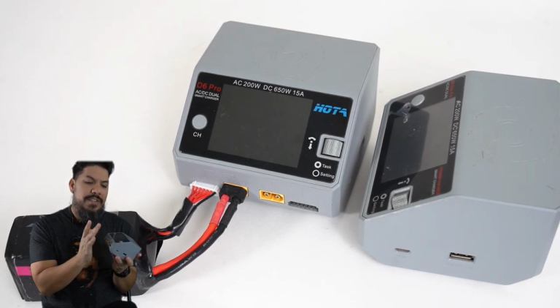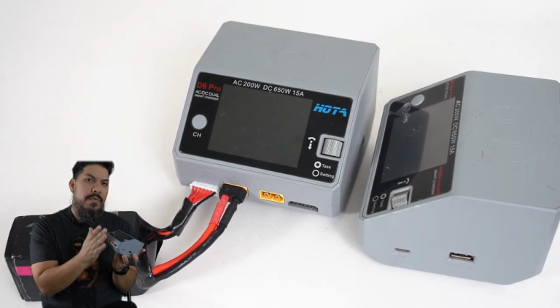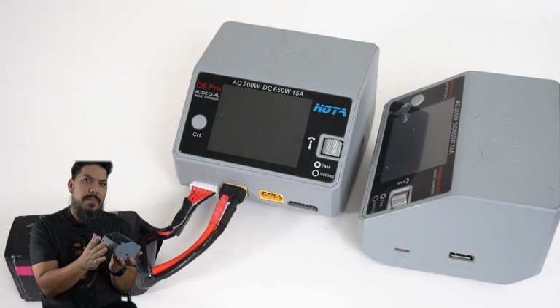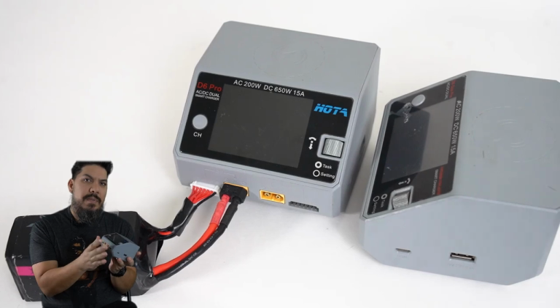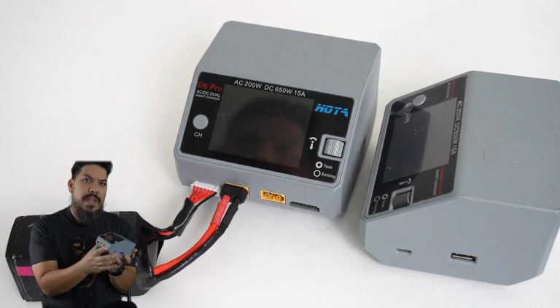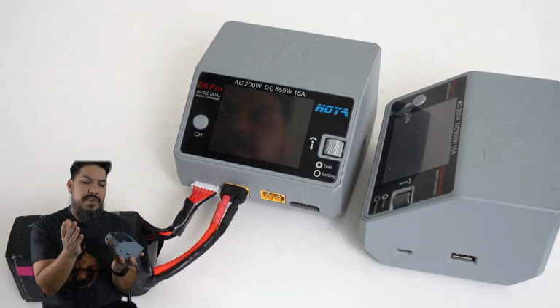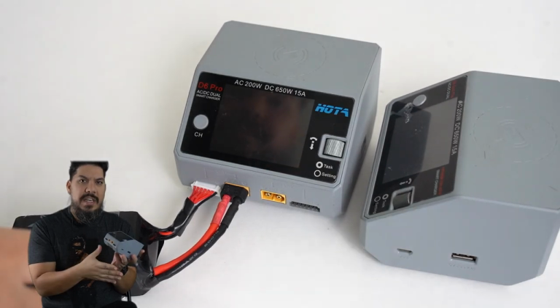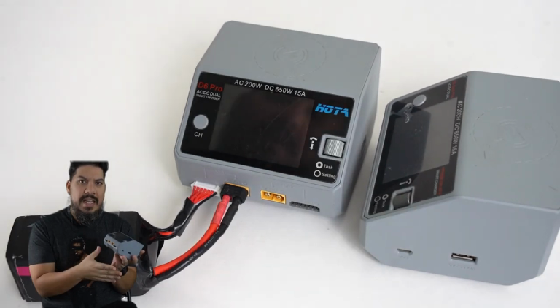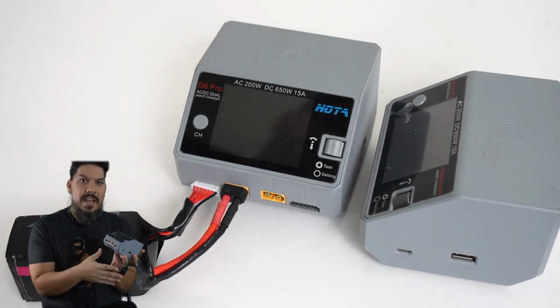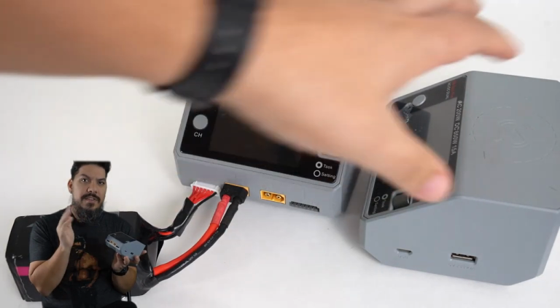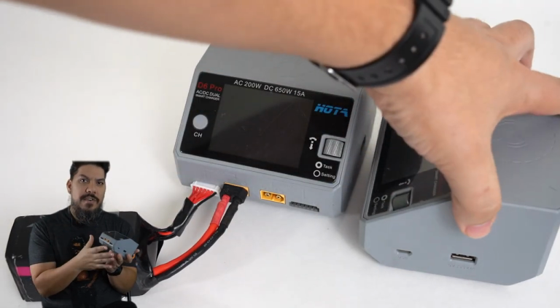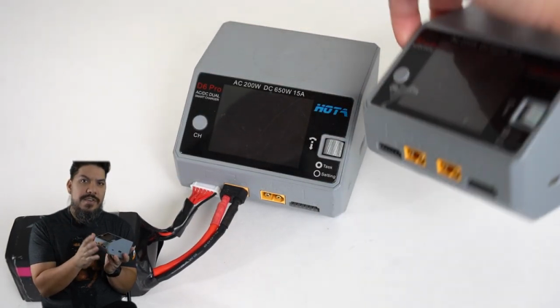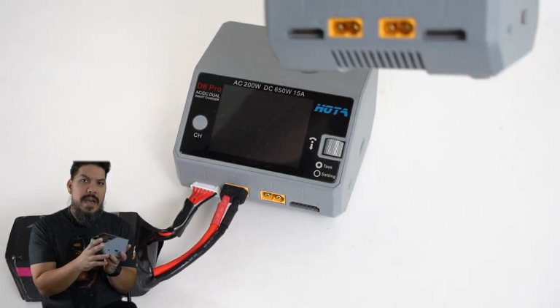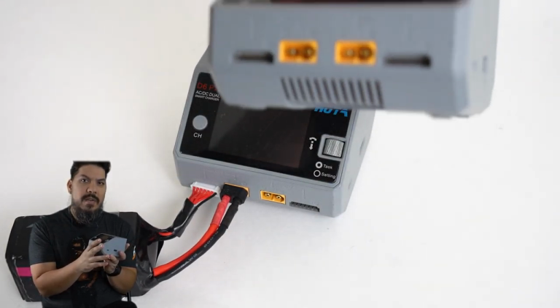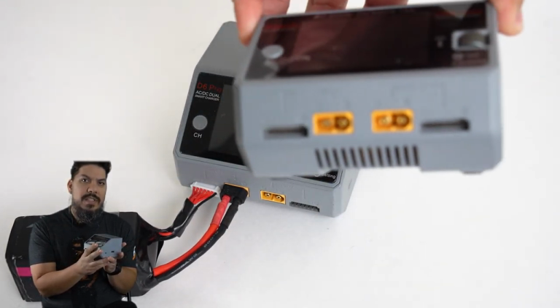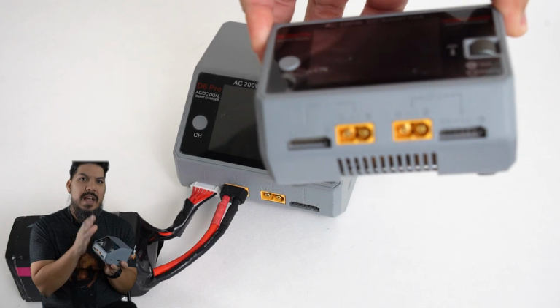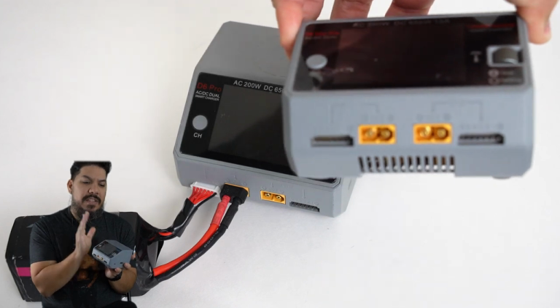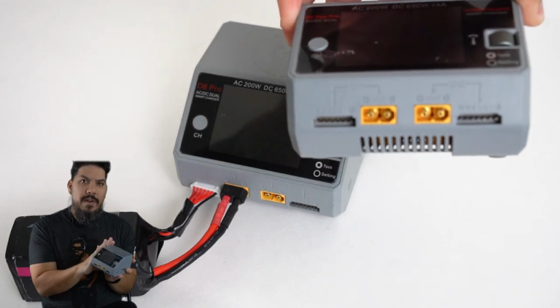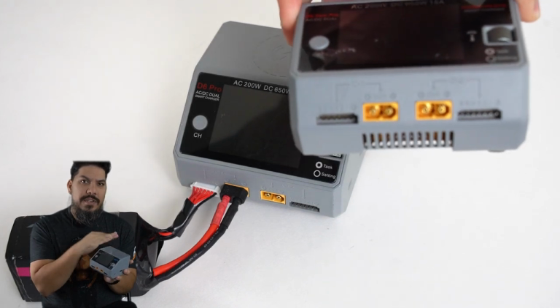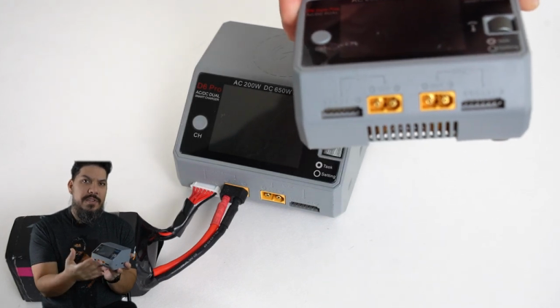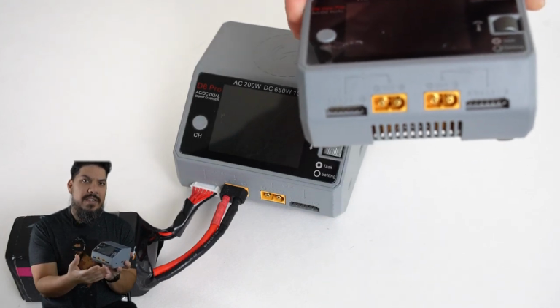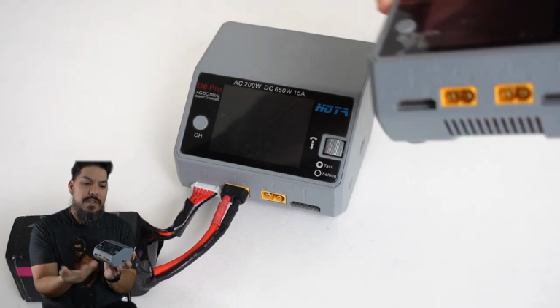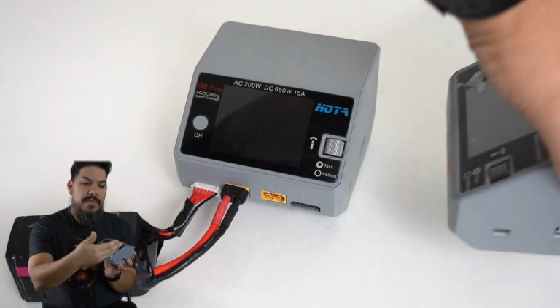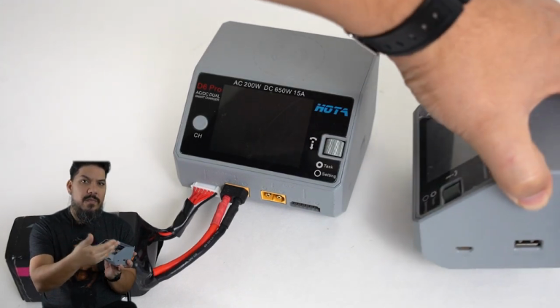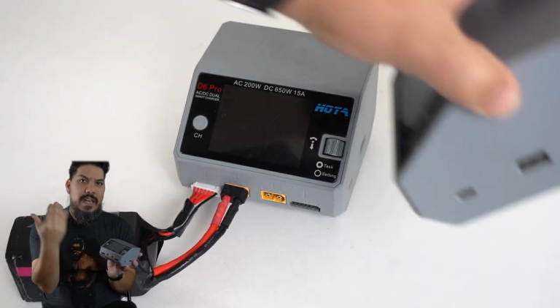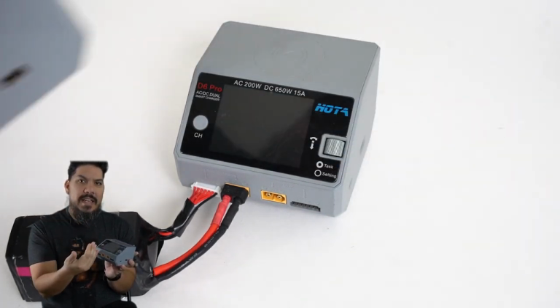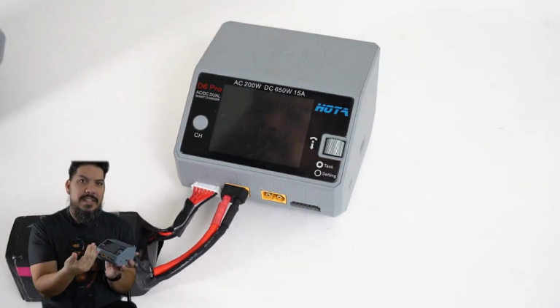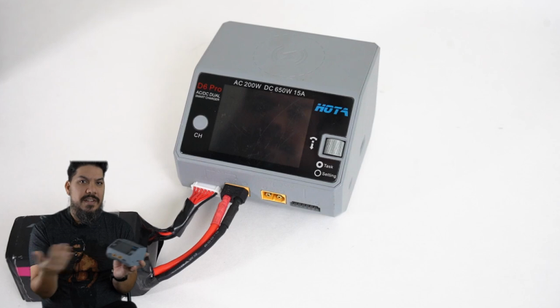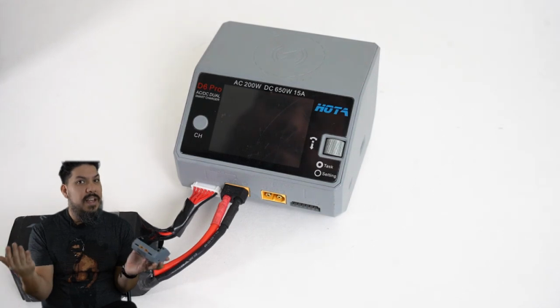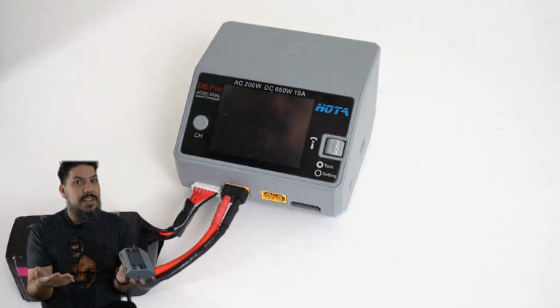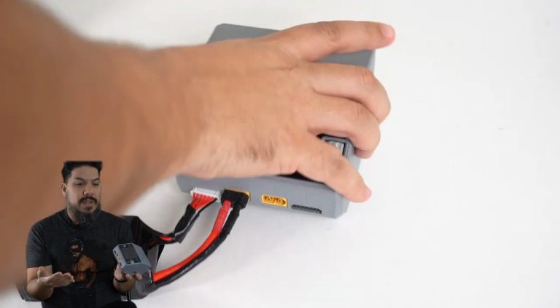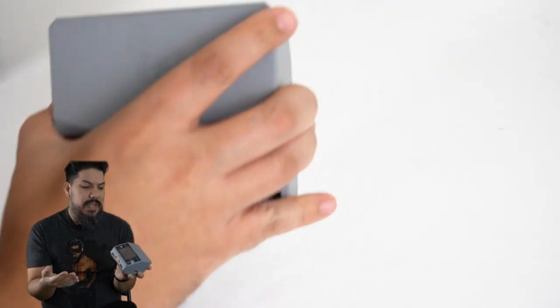That's the reason why this is the best all-around charger on the market — it has two totally separate, independent charging lanes so you can charge two batteries at once. It is not parallel charging, so you could actually charge a 4S on one side and a 6S on the other side, which is totally convenient.